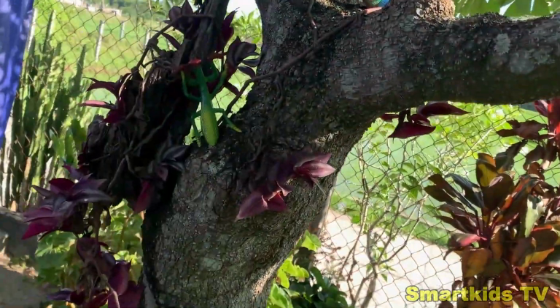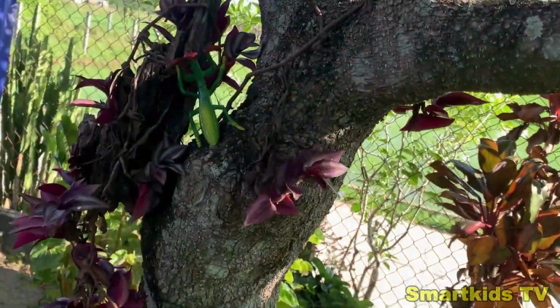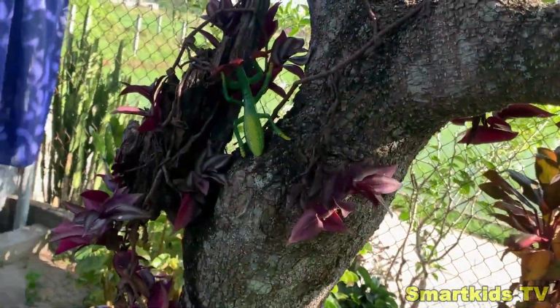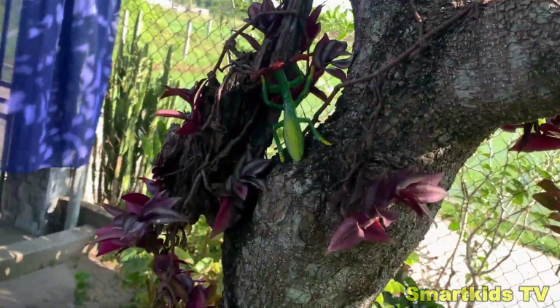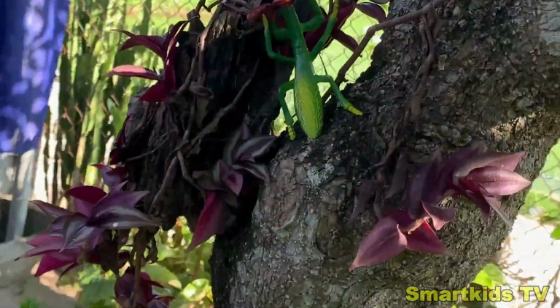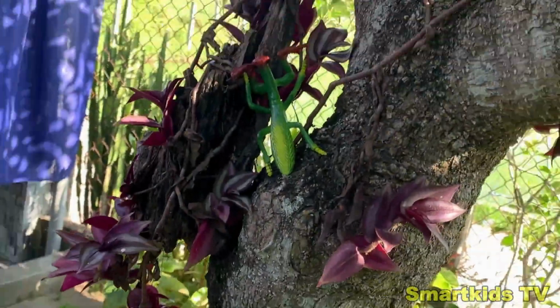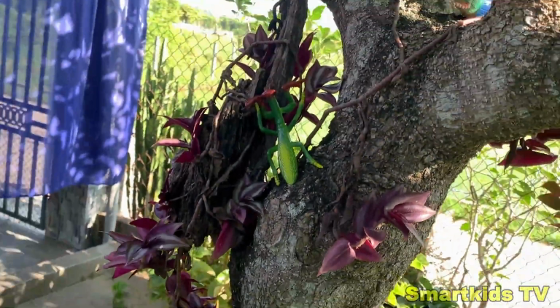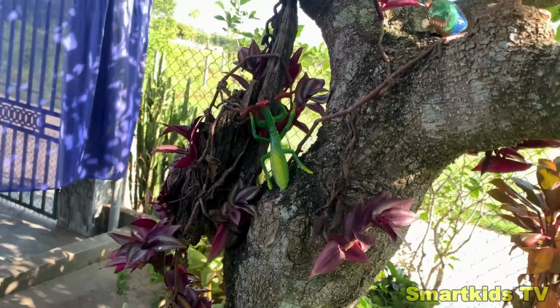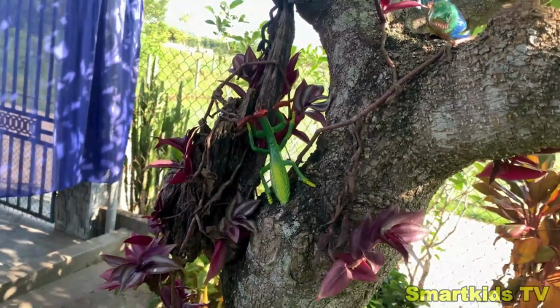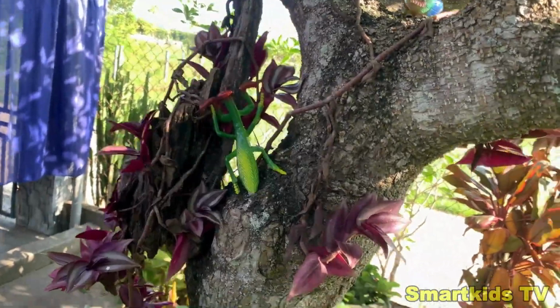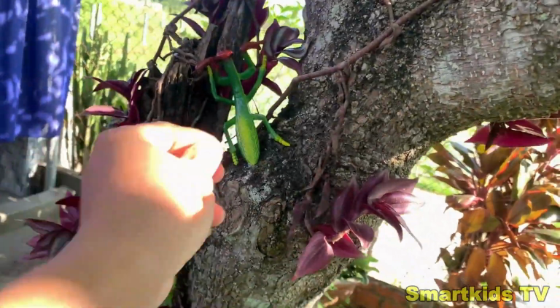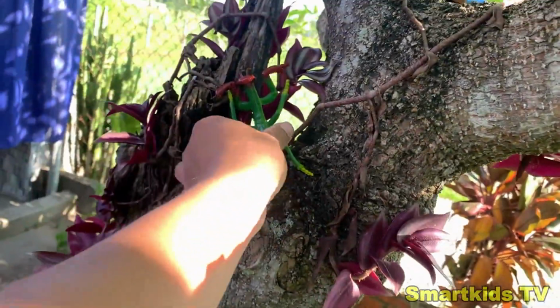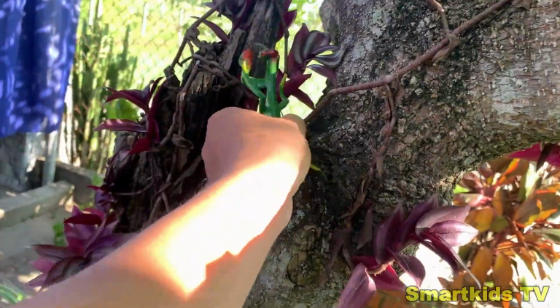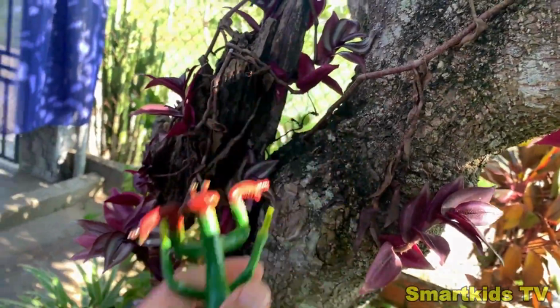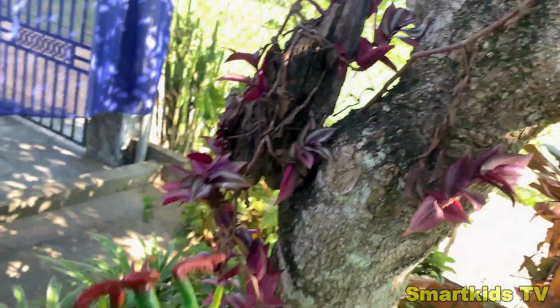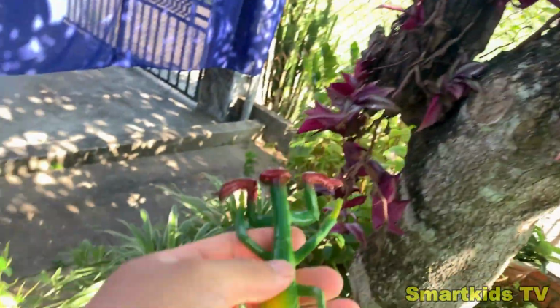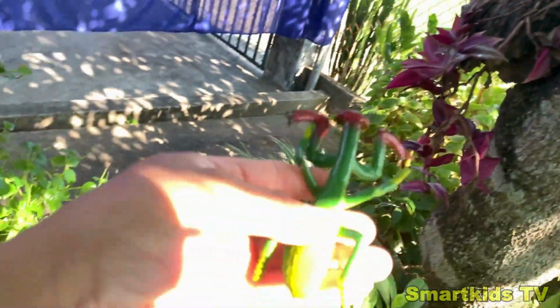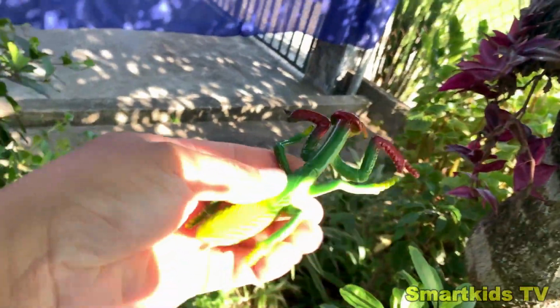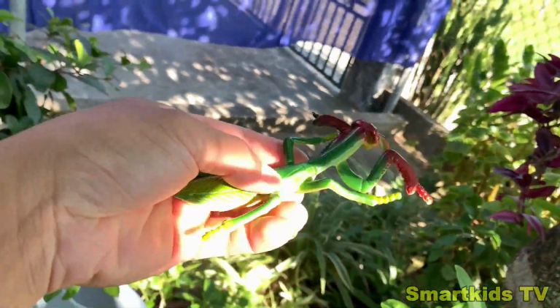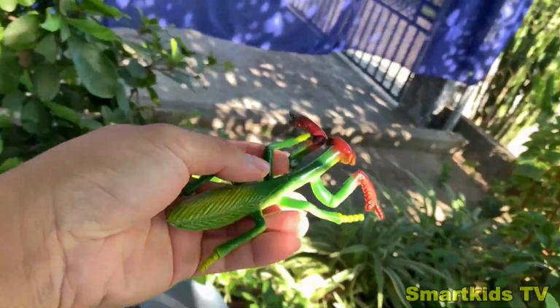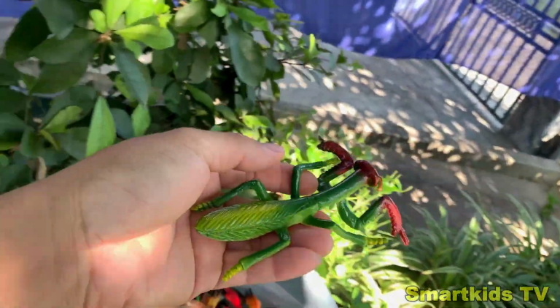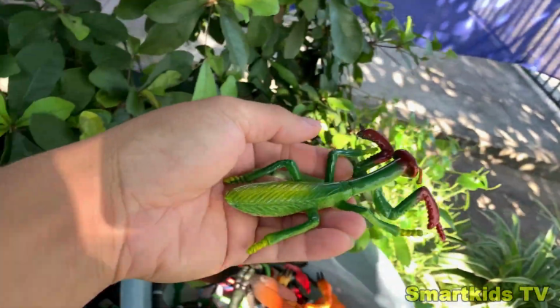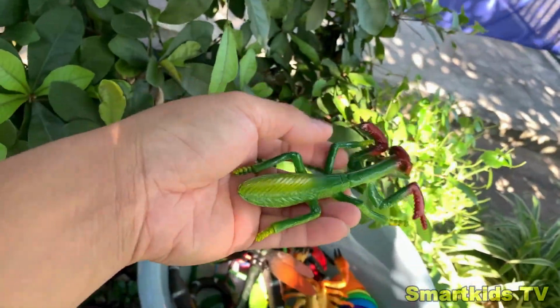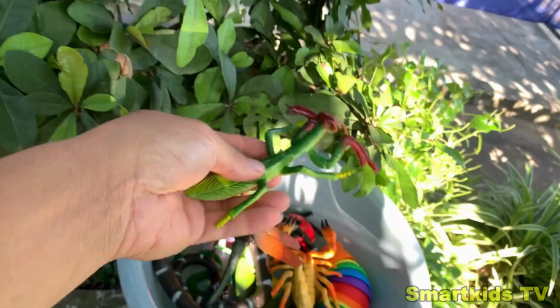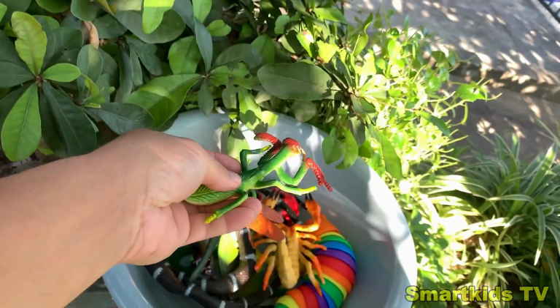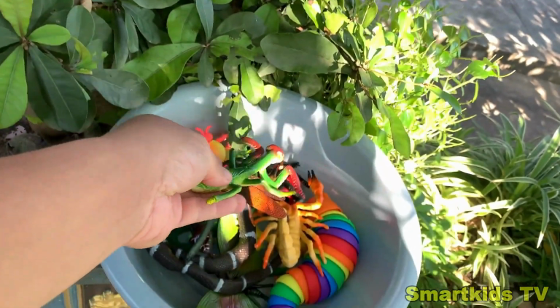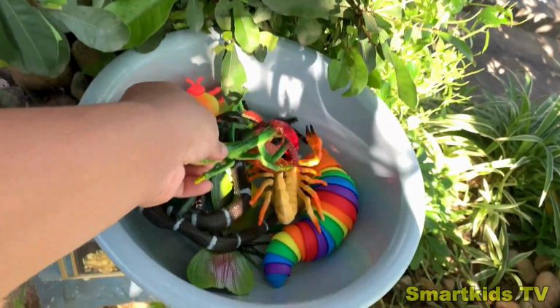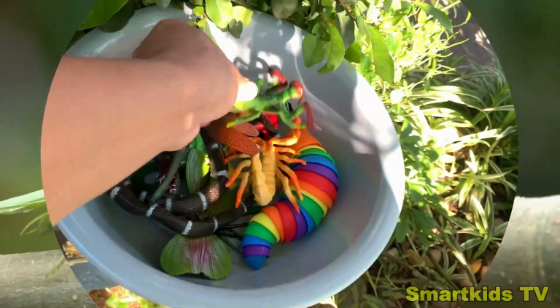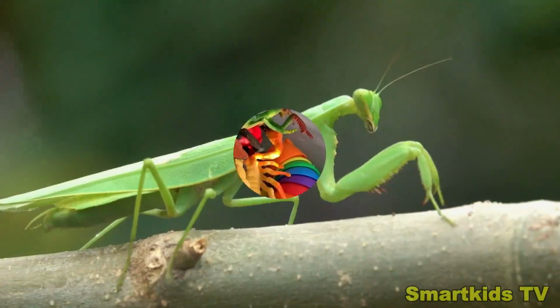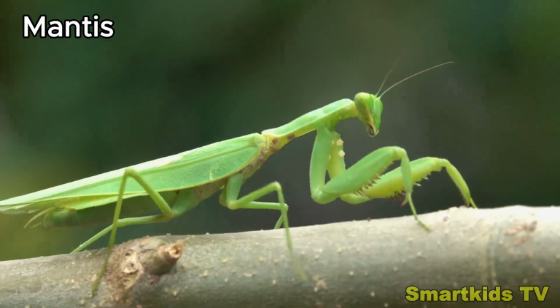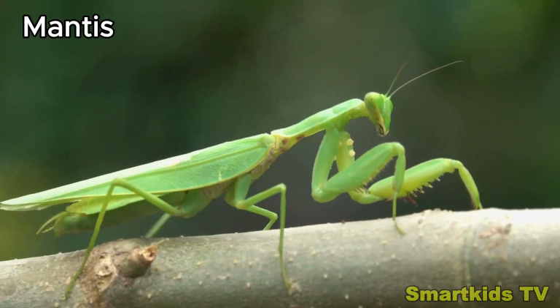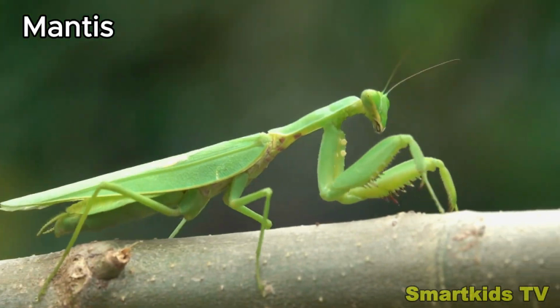Look what we found. Can you guess what it is? This is a mantis. Mantis.